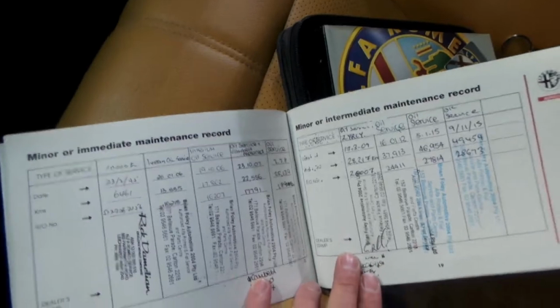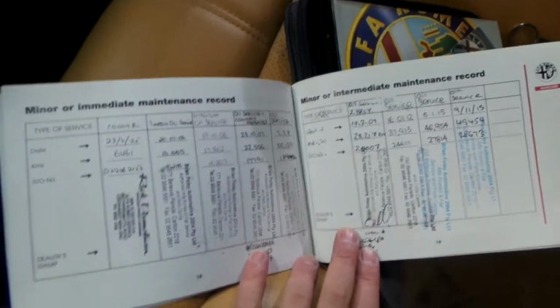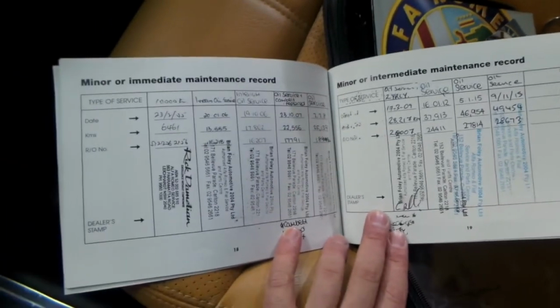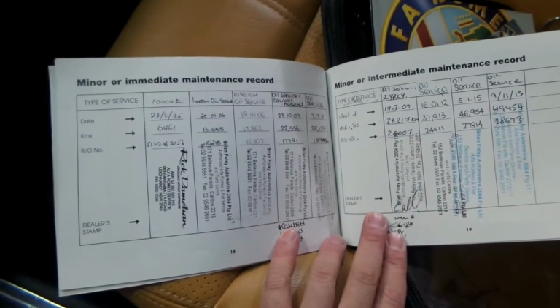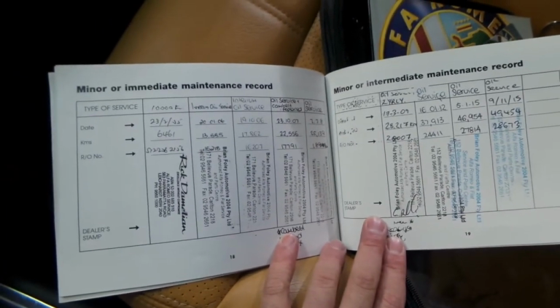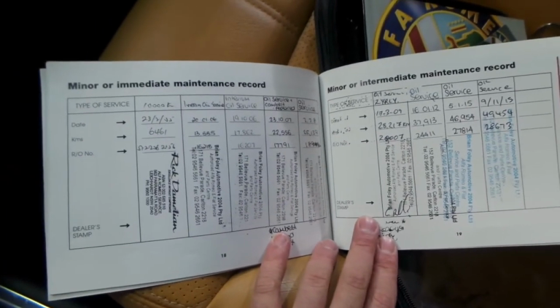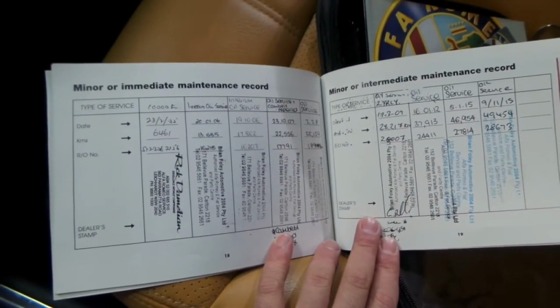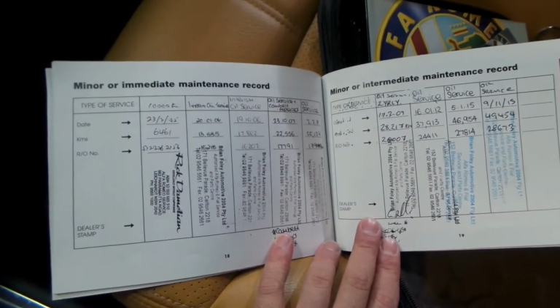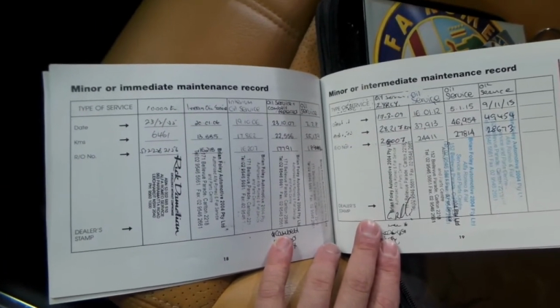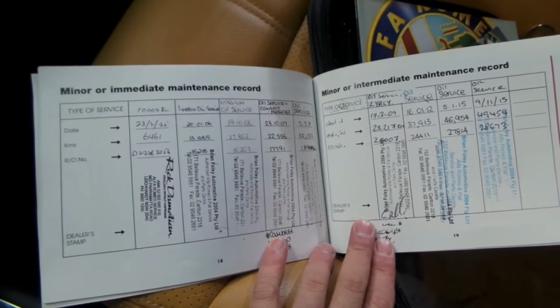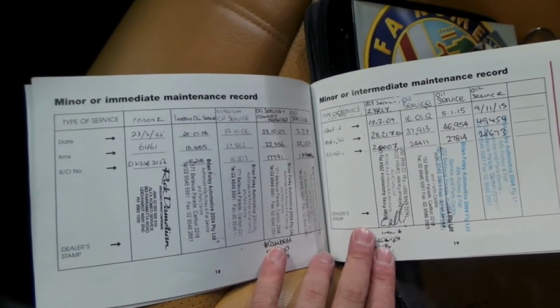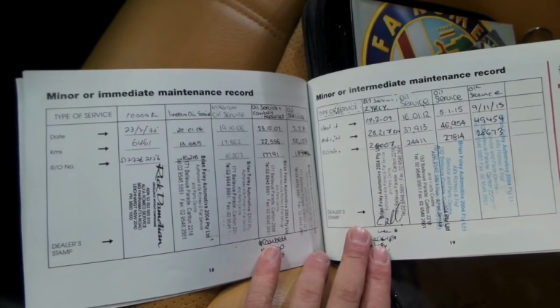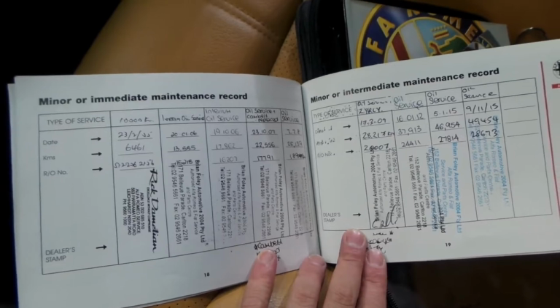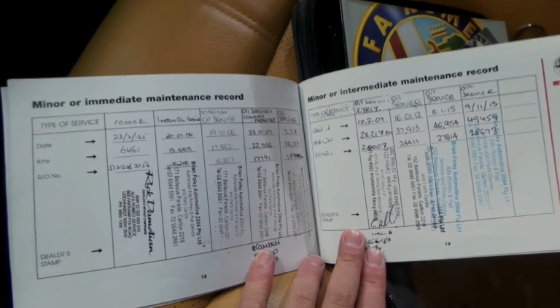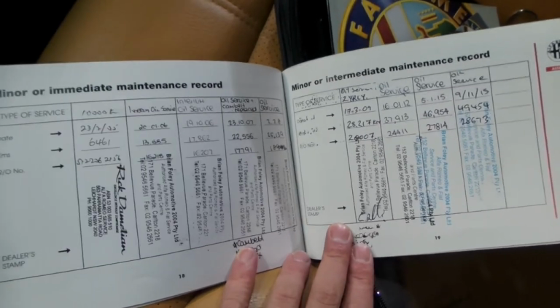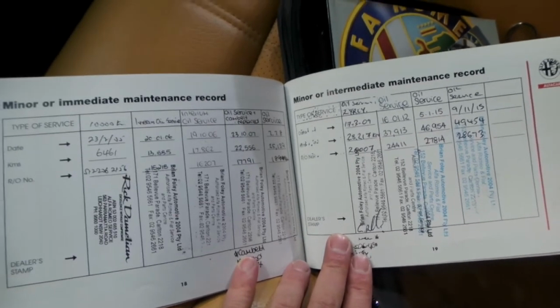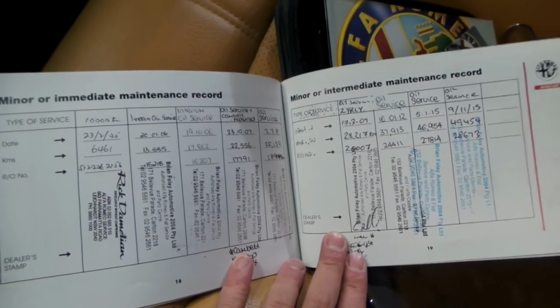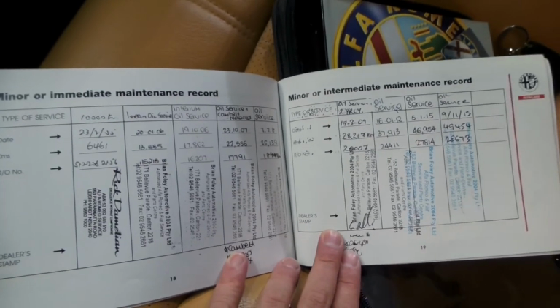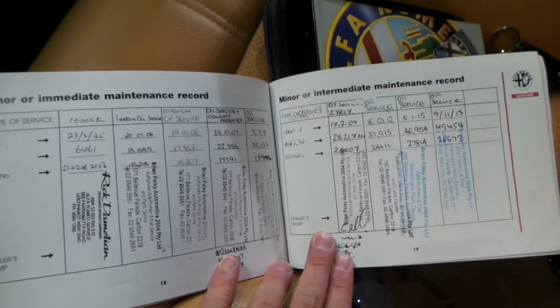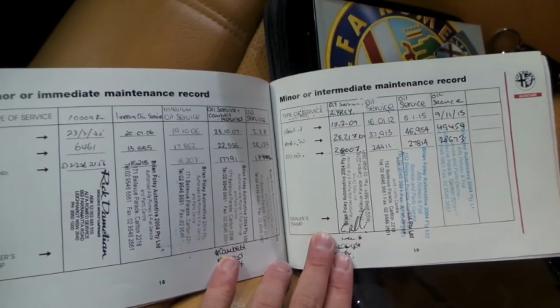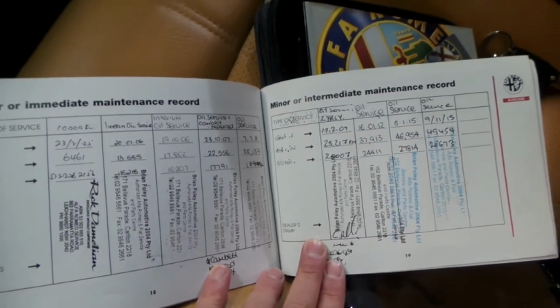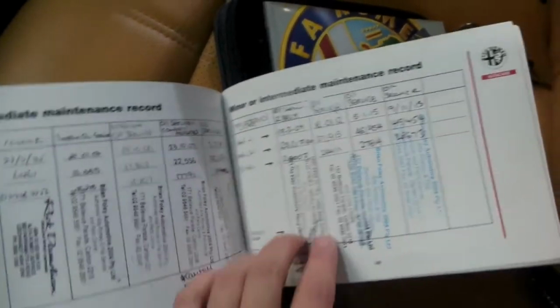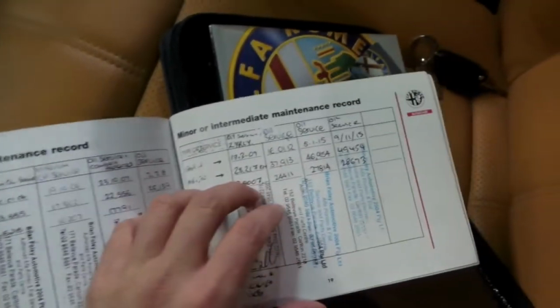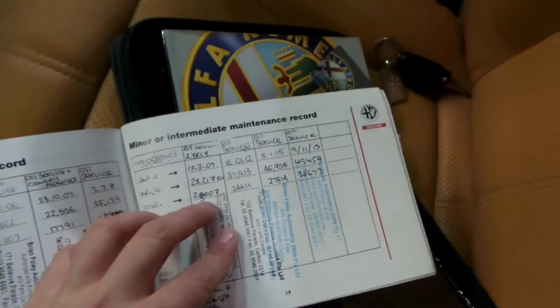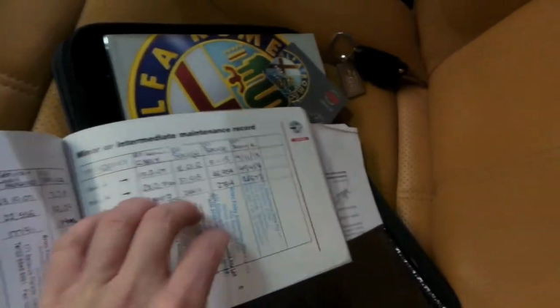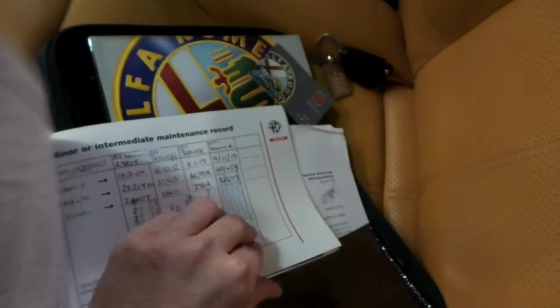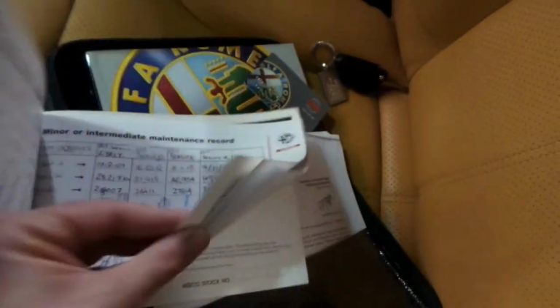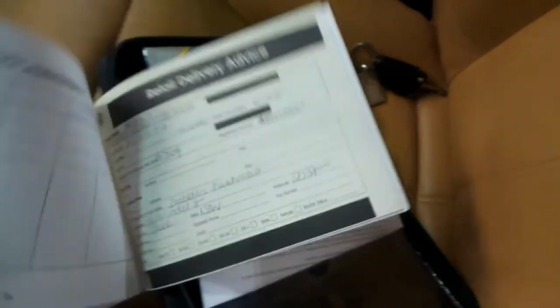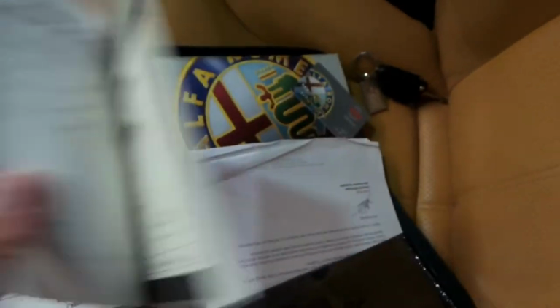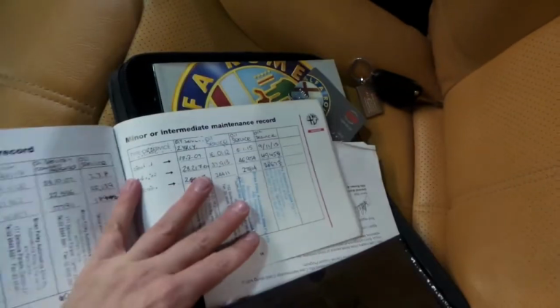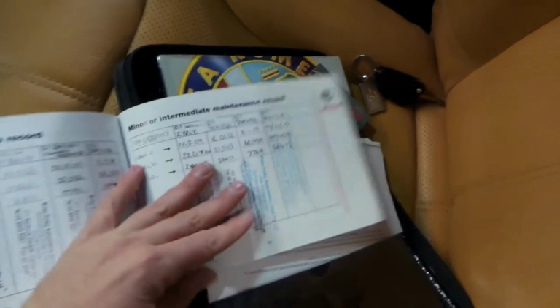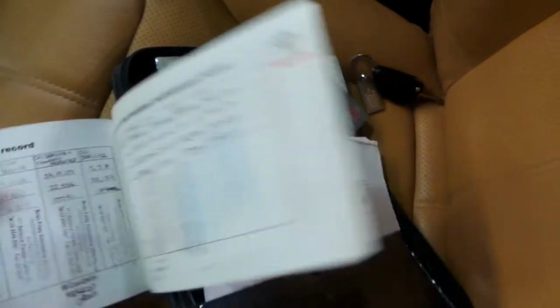You've got stamps all the way through — unbelievable. So 6,000, 13,000, 17,000, 22,000, 25,000, 28,000, 37,000, 46,000, 49,000. Yeah, it's very impressive.